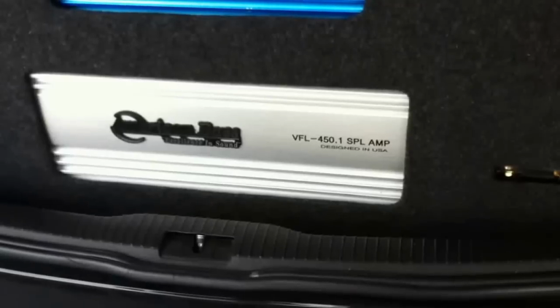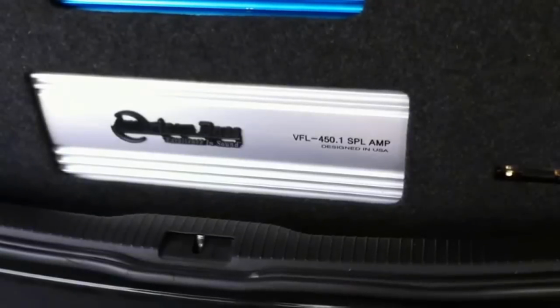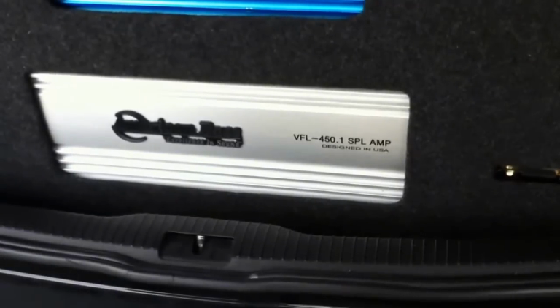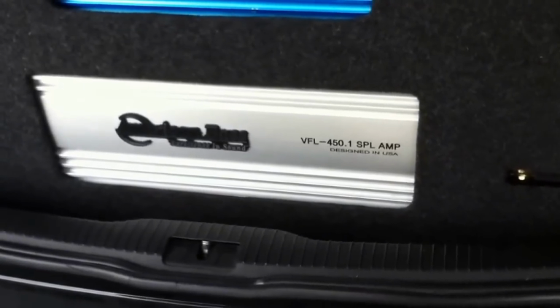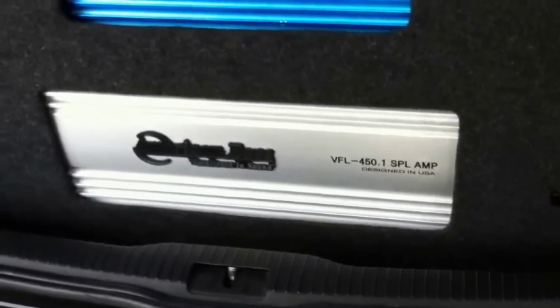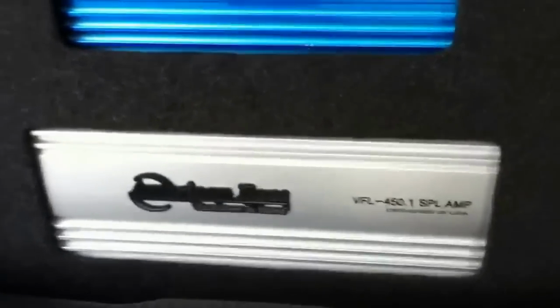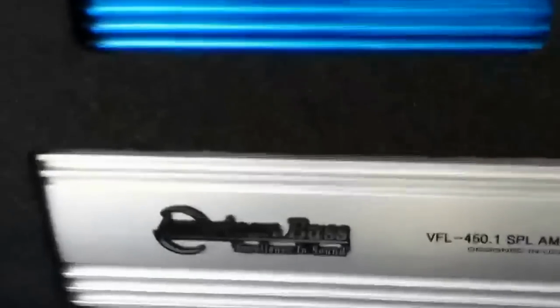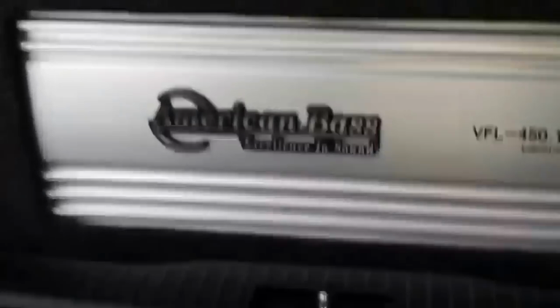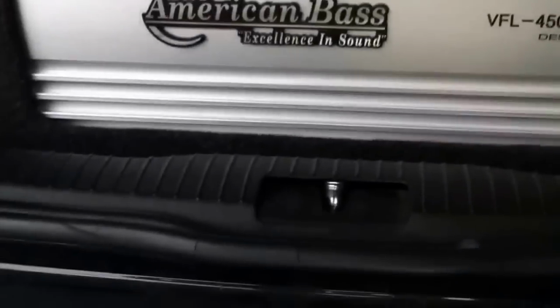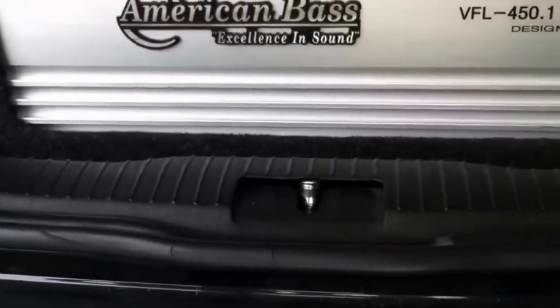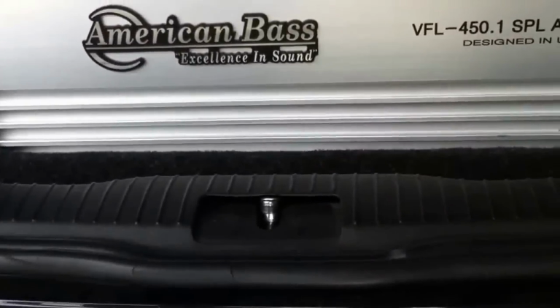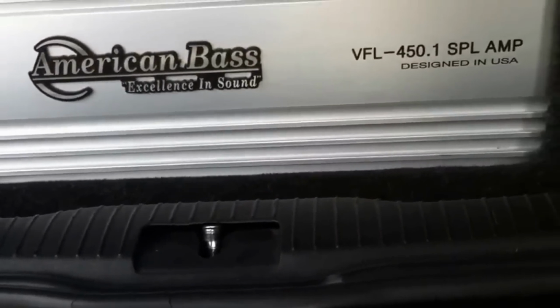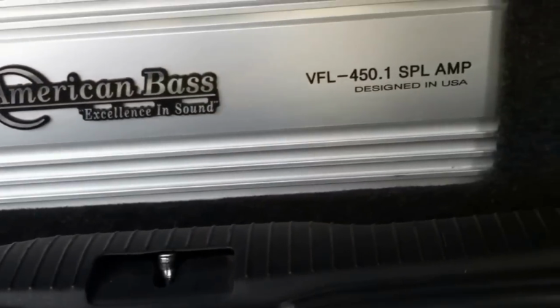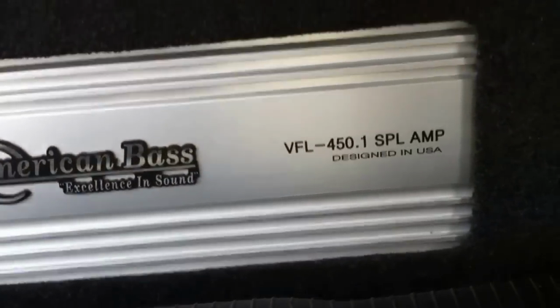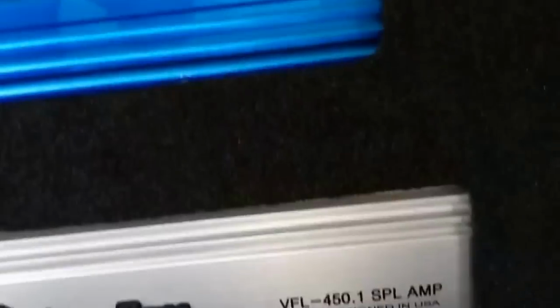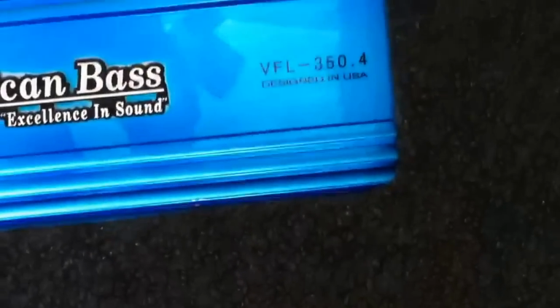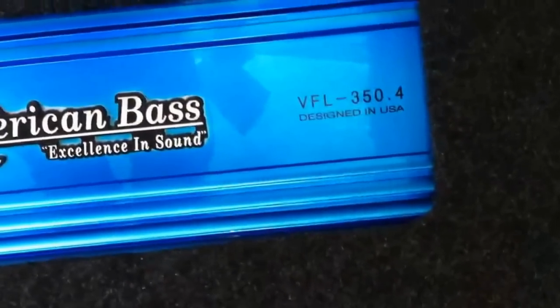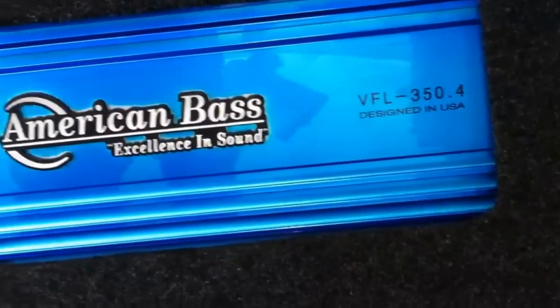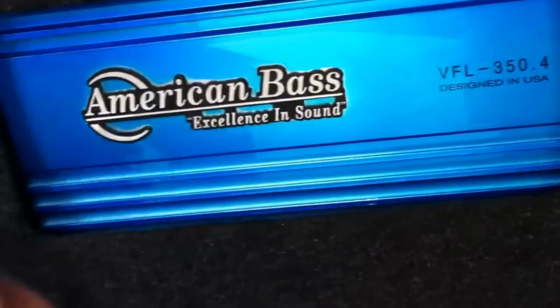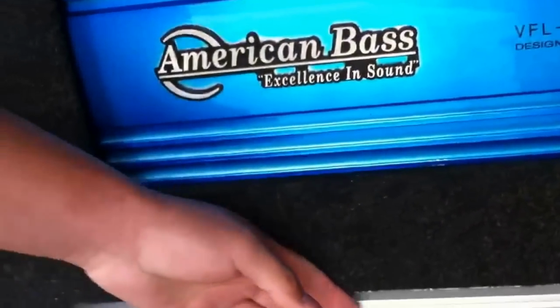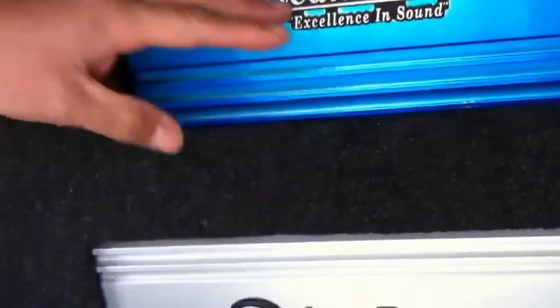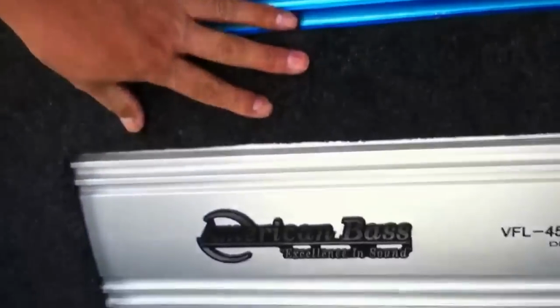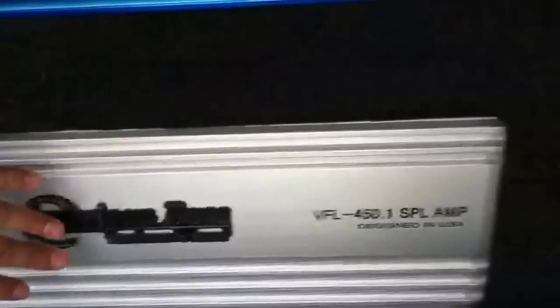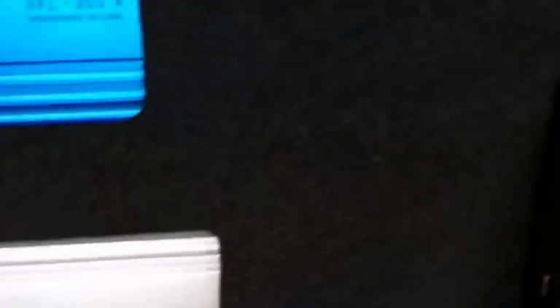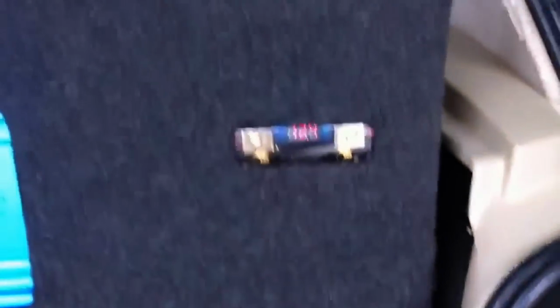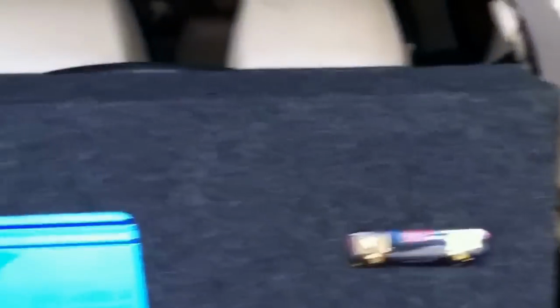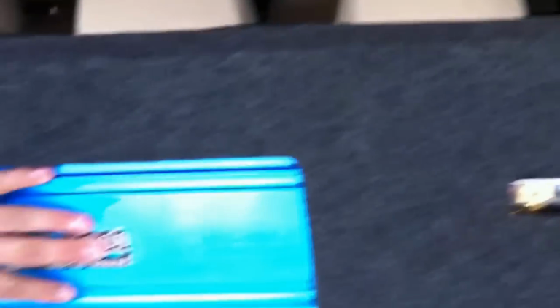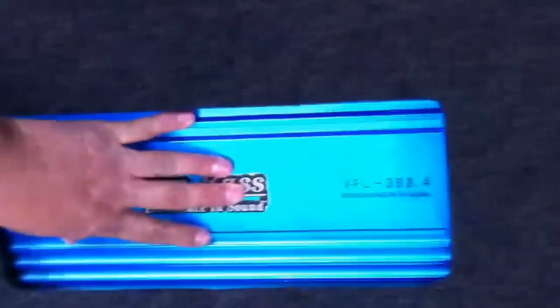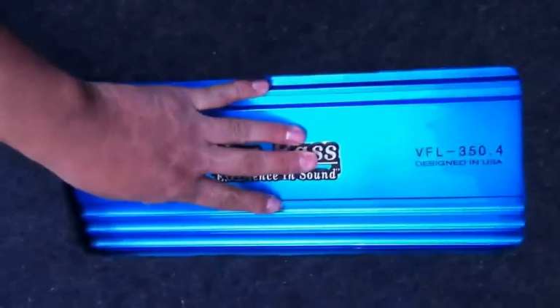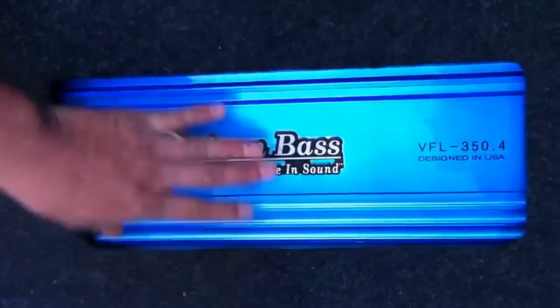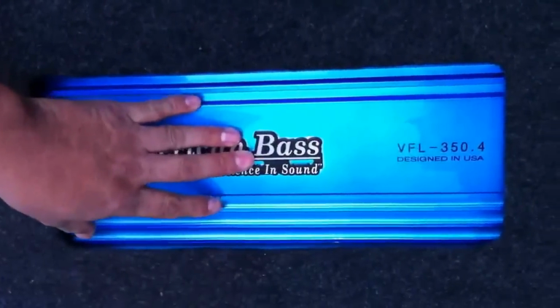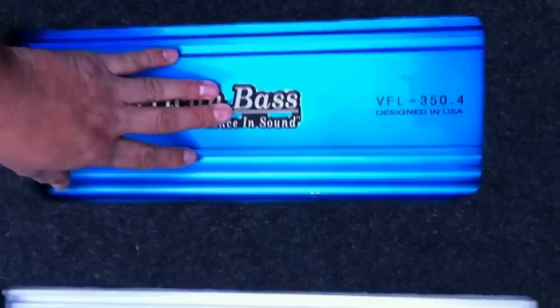Hey guys, here we are at DC Autotronics in Escondido, California, giving you another update and test and tune on the 2001 Volkswagen GTI. As you can see, the amp rack and everything else is the same. The amplifier is the same — our same custom anodized 350.4.